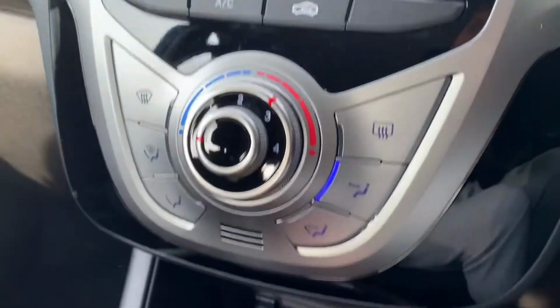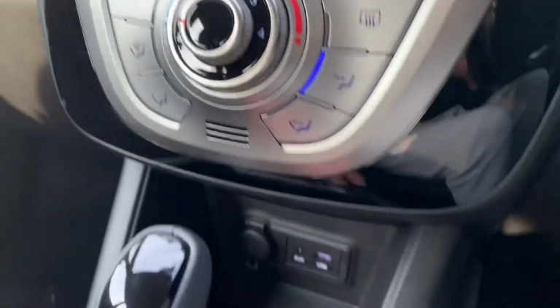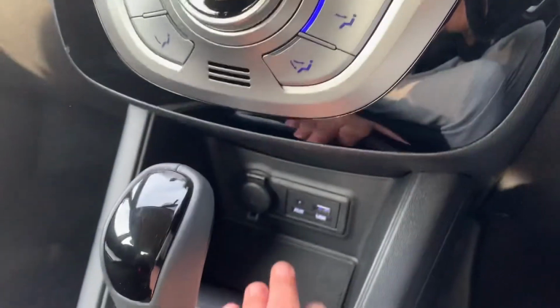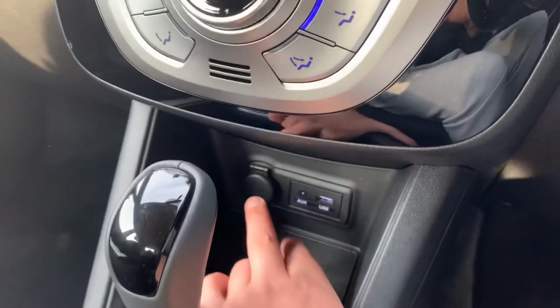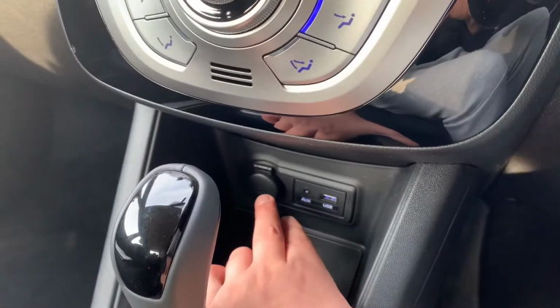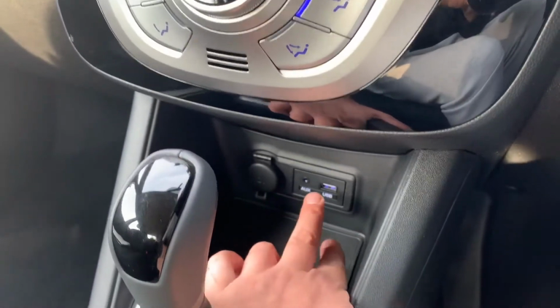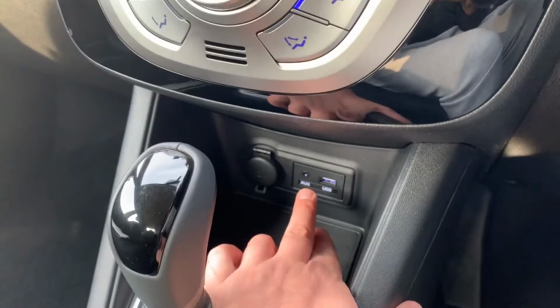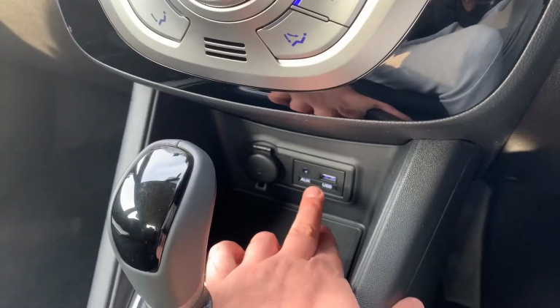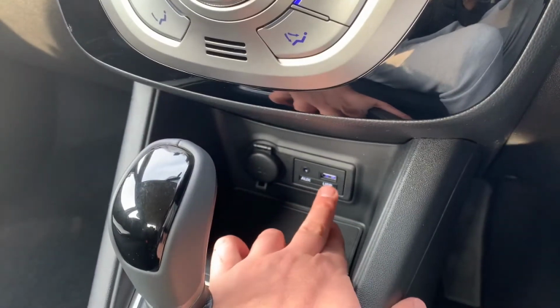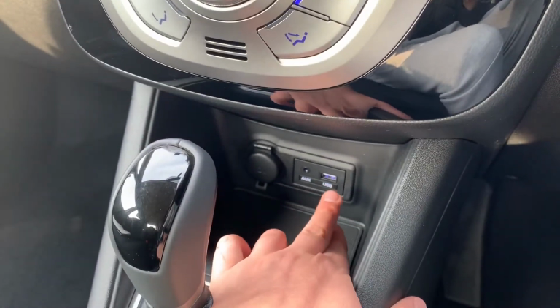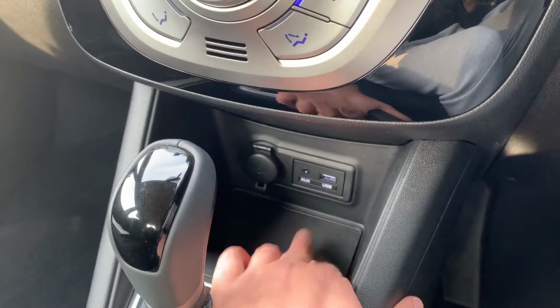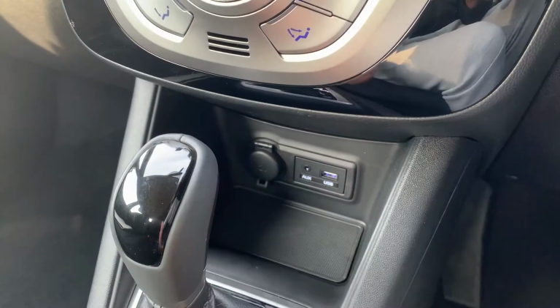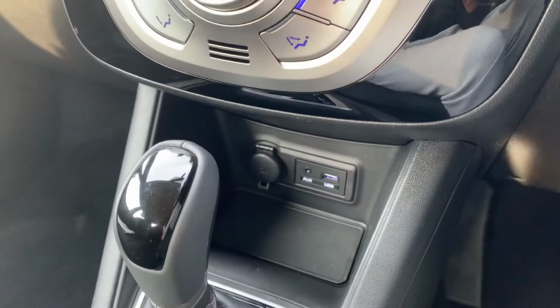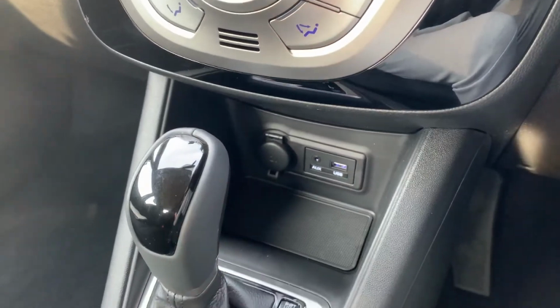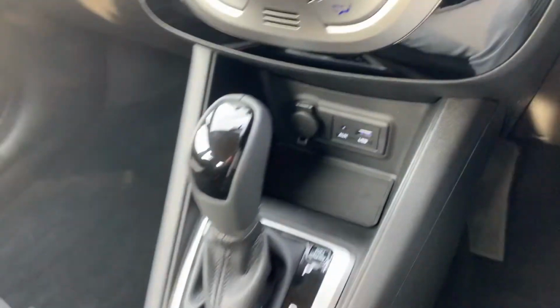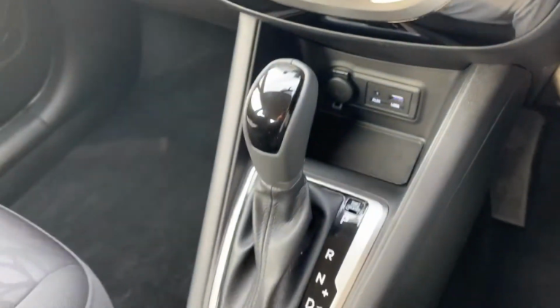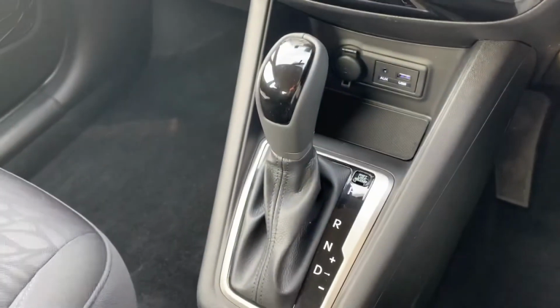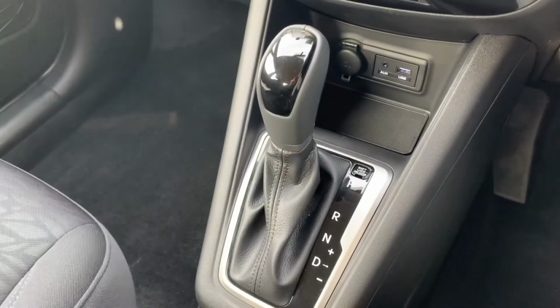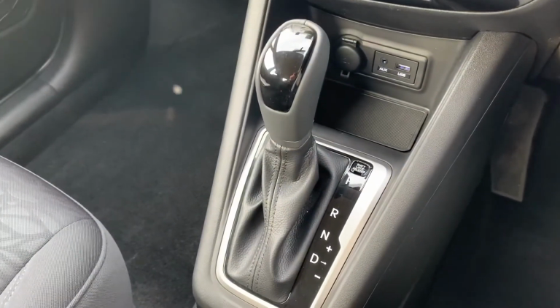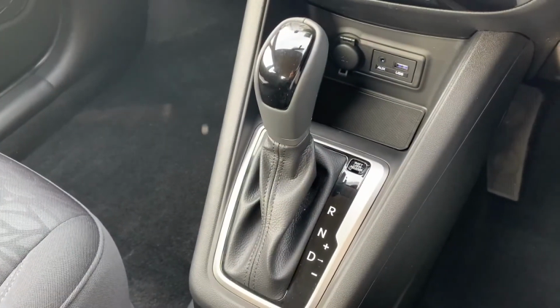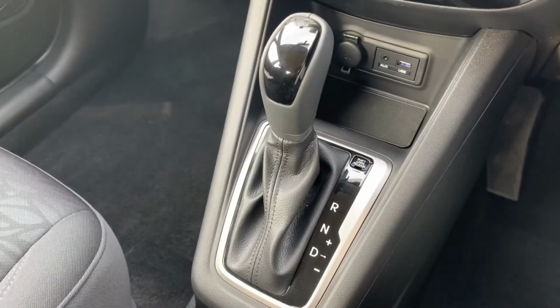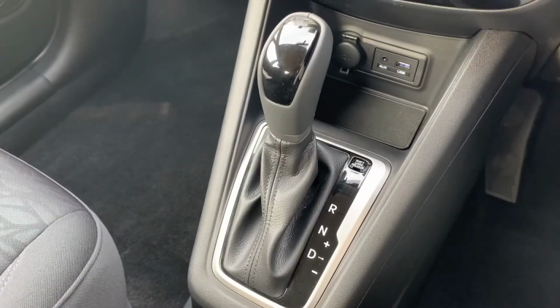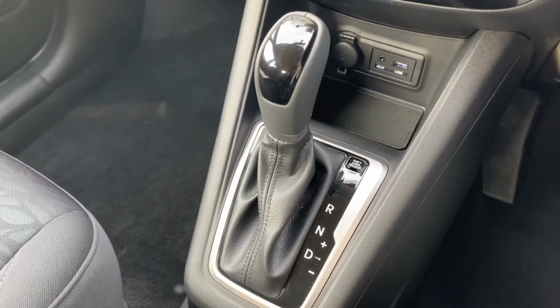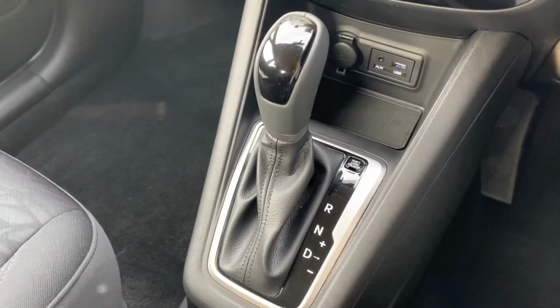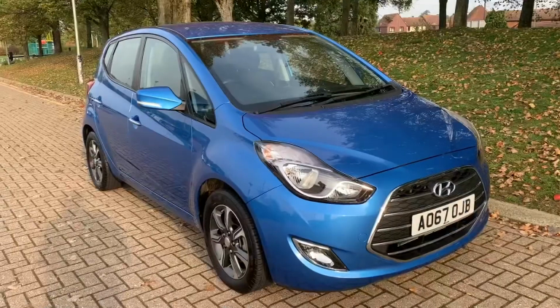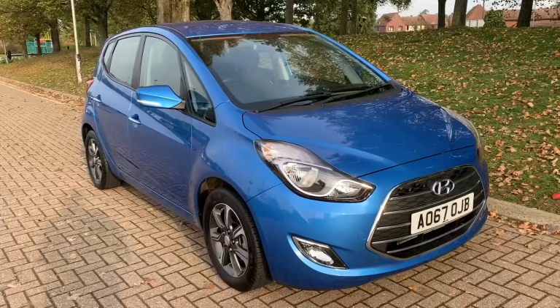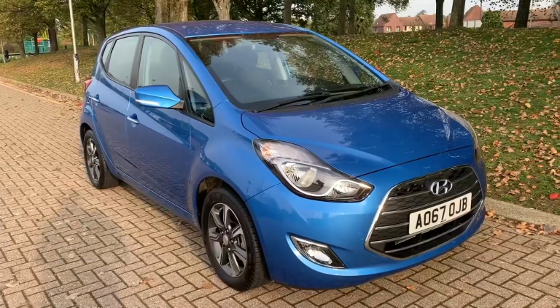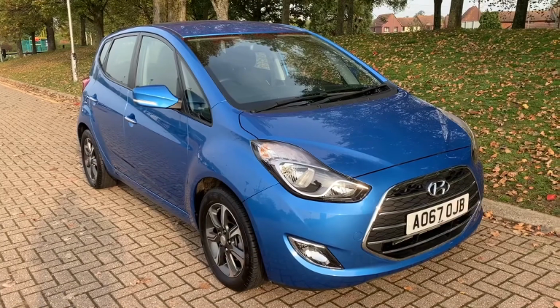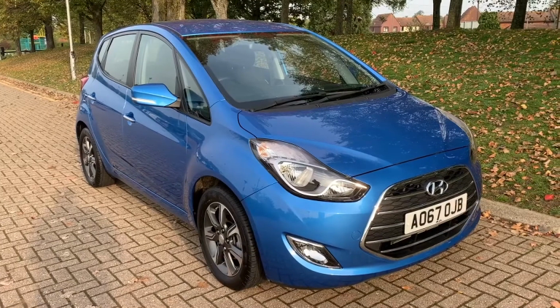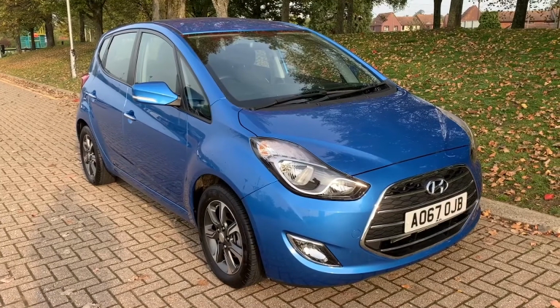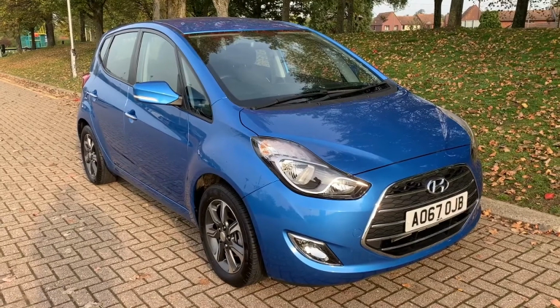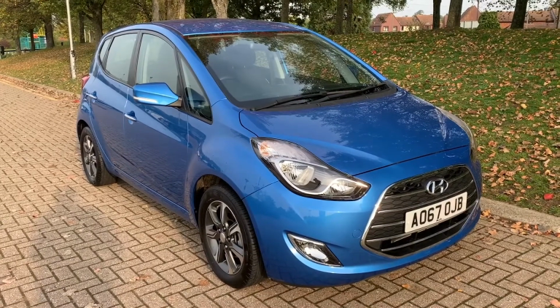Underneath that we have a 12-volt charging socket, the auxiliary and USB inputs mentioned a moment ago, and then the gear lever for the fully automatic gearbox.